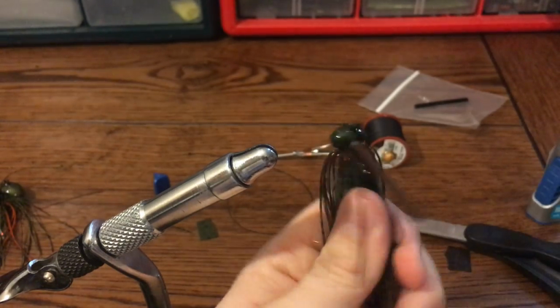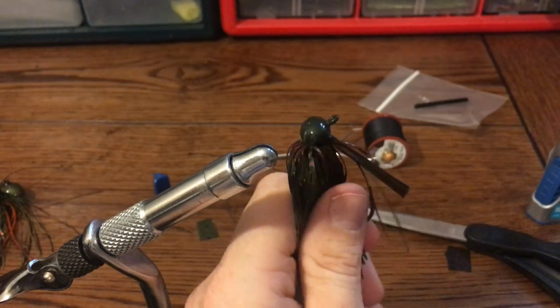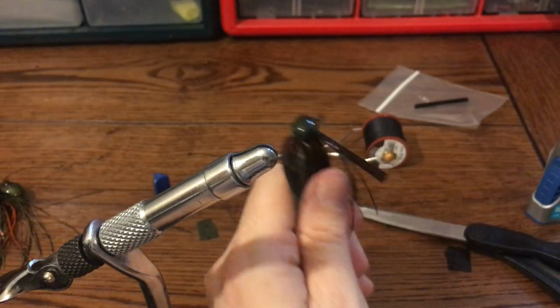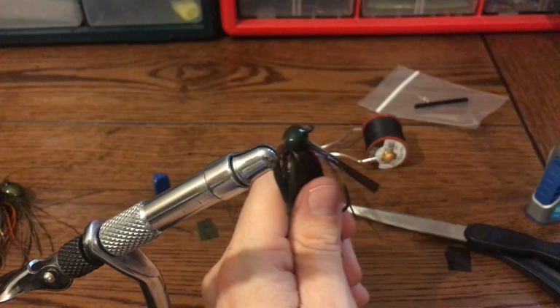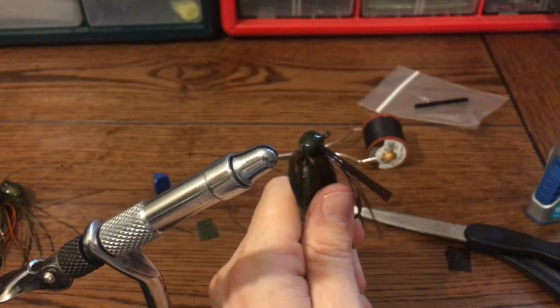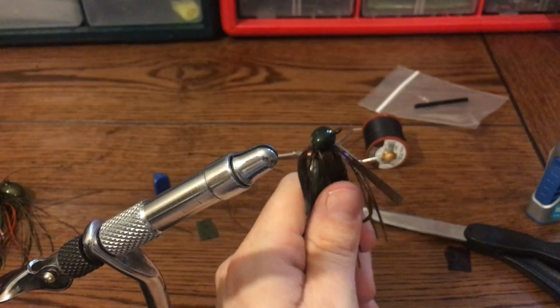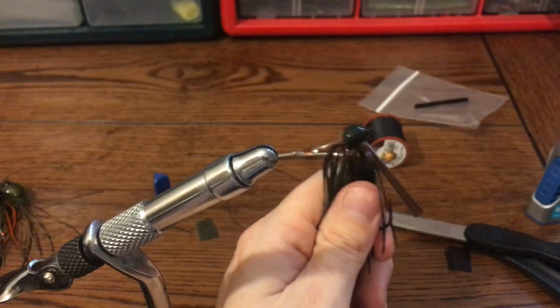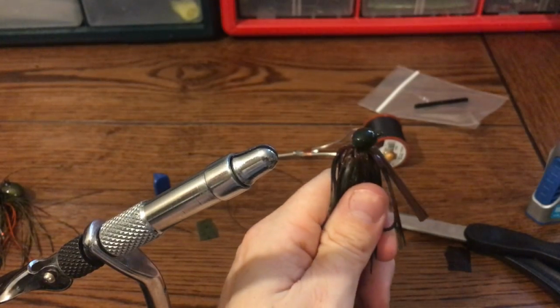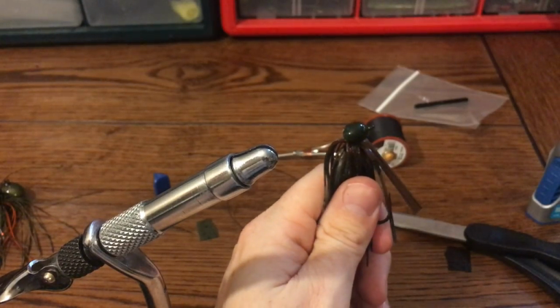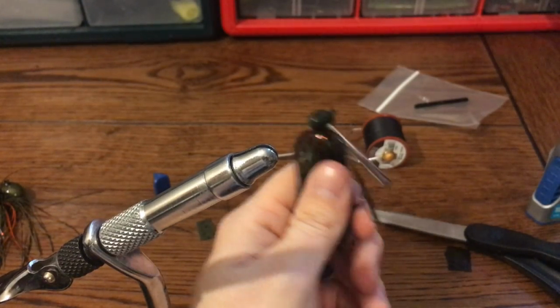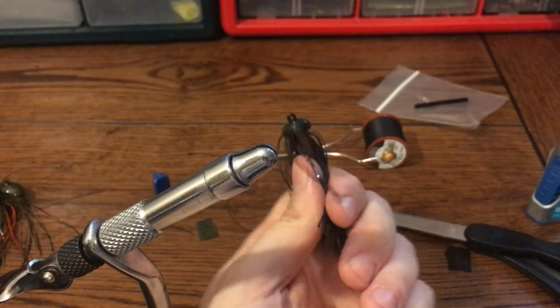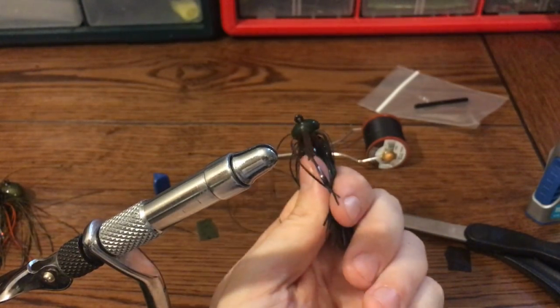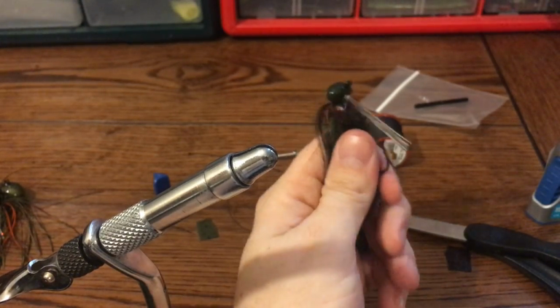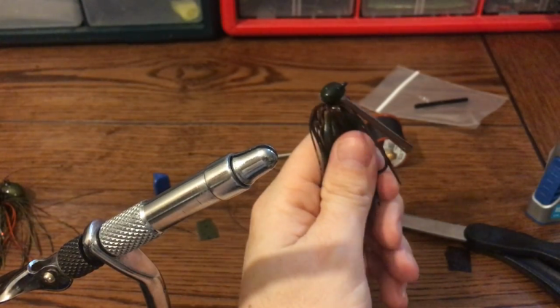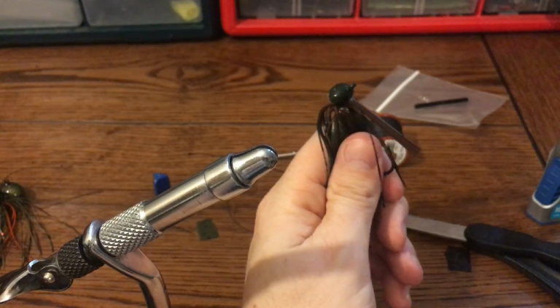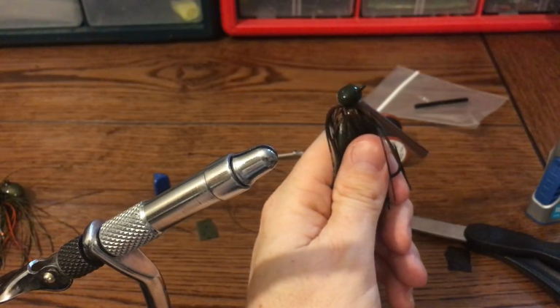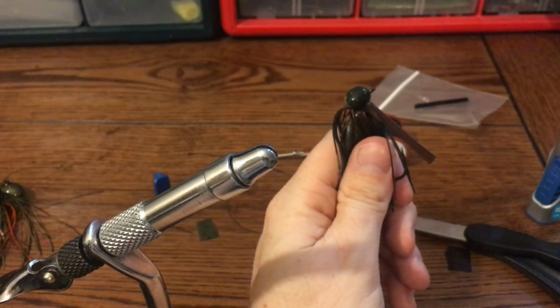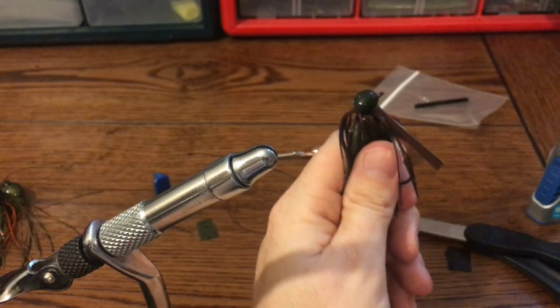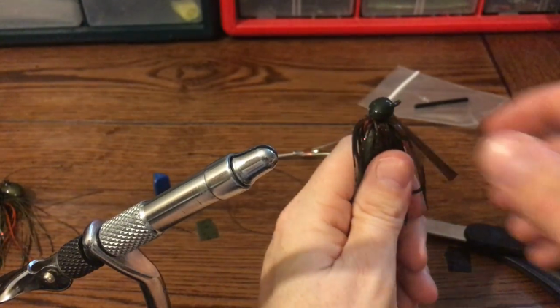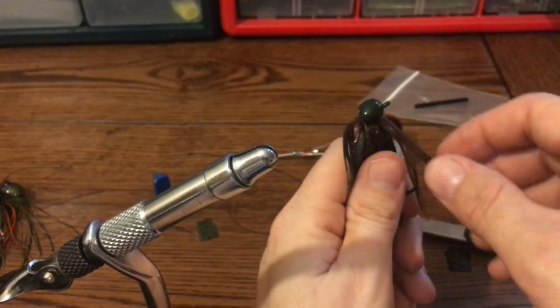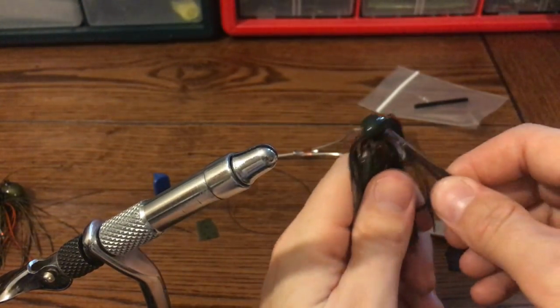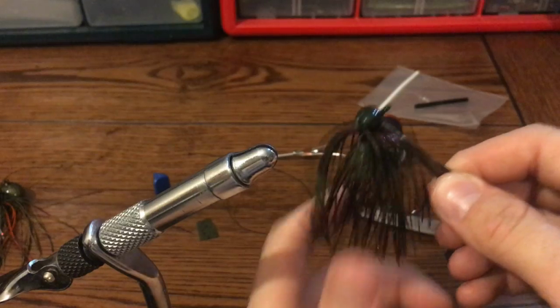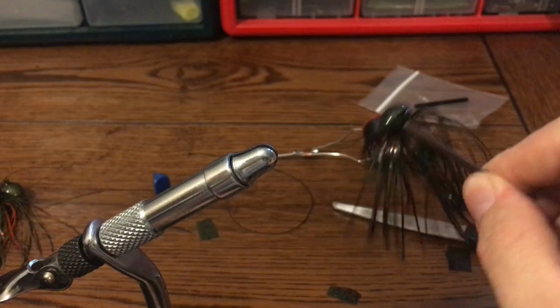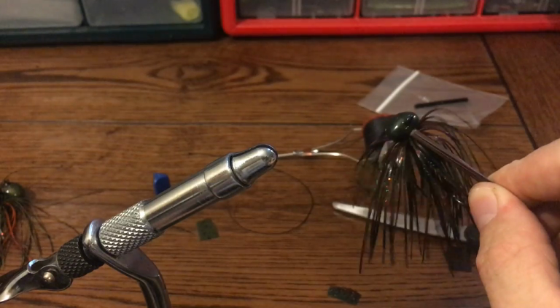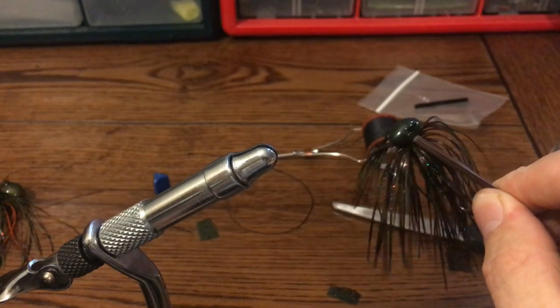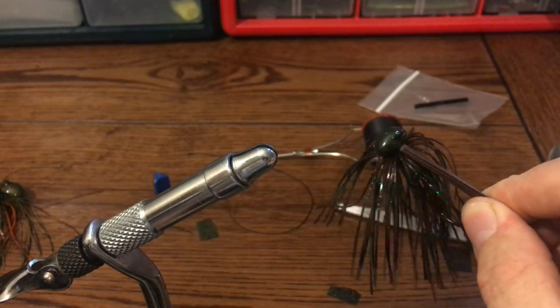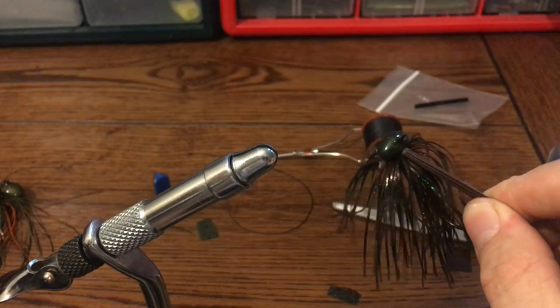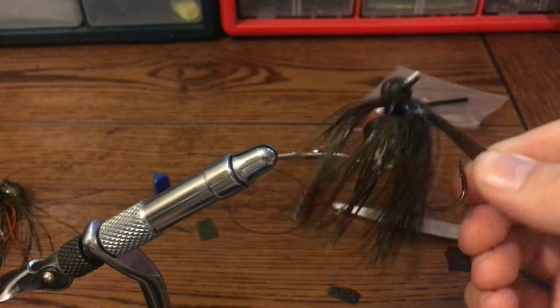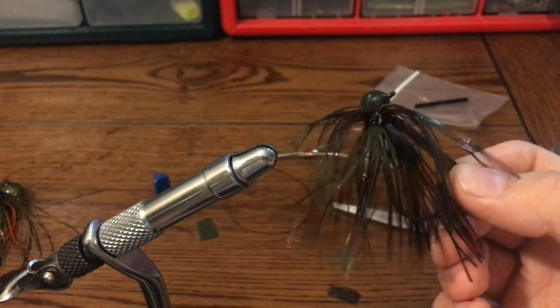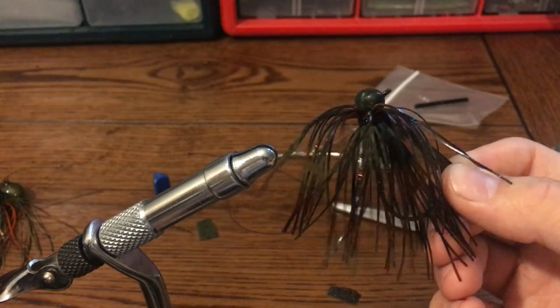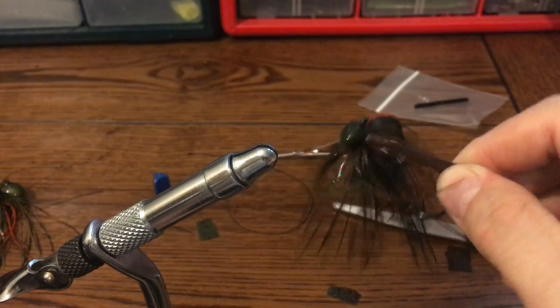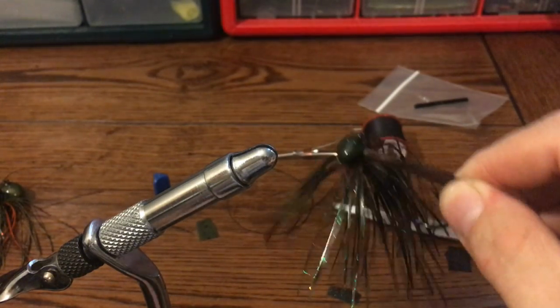That's it — simple way to hold skirts tight. I've never had any problems with movement, especially with the glue. They hold up well and you won't lose them.